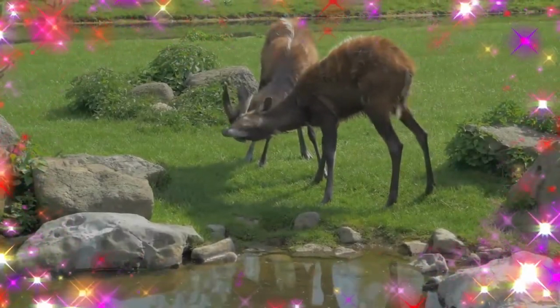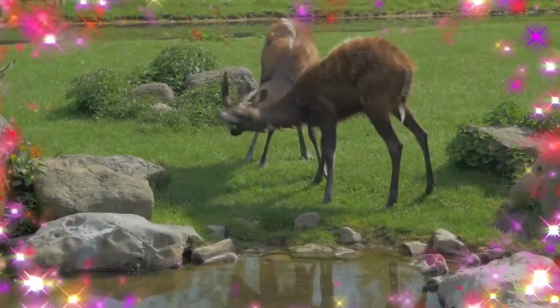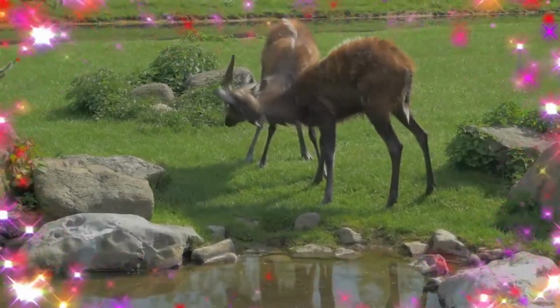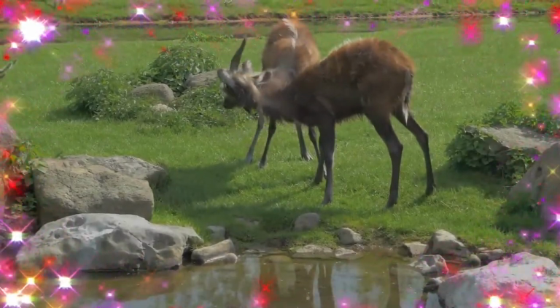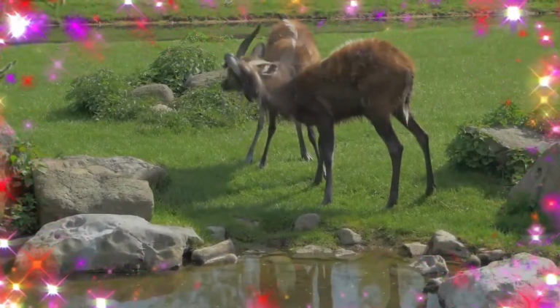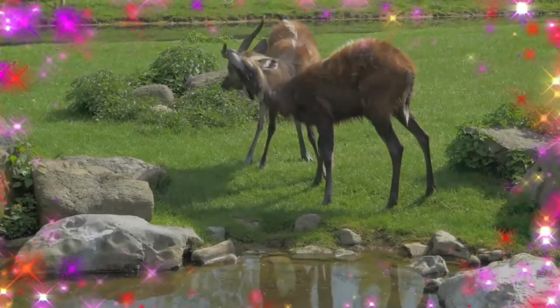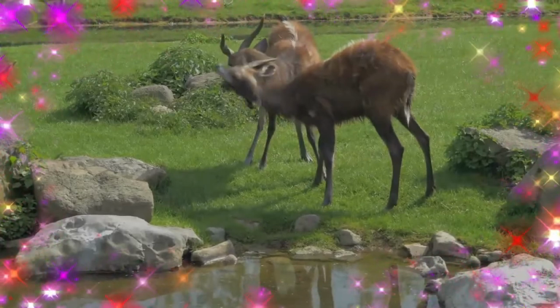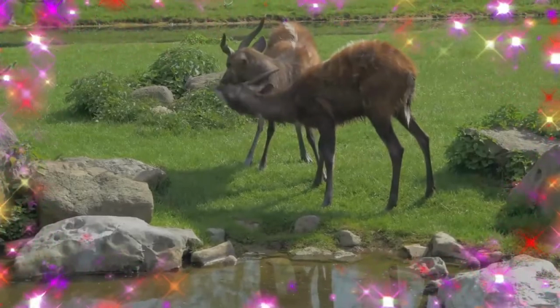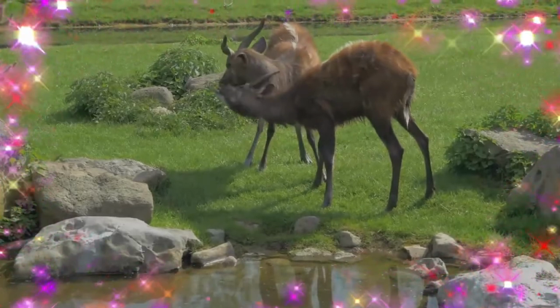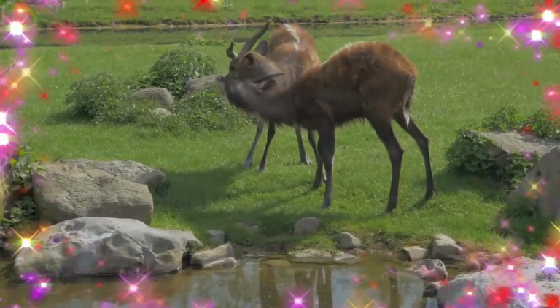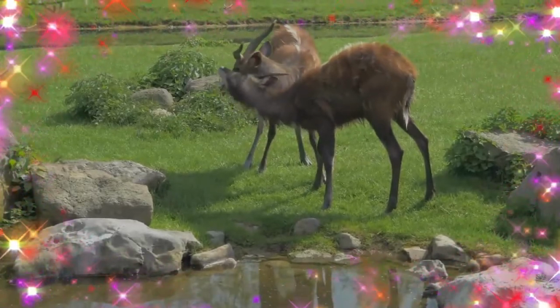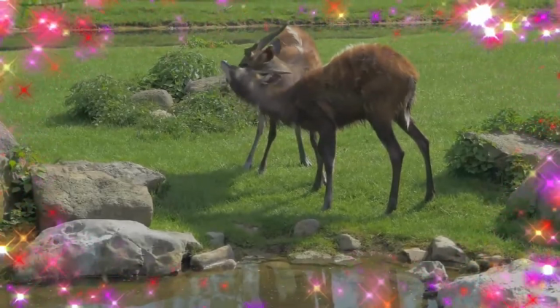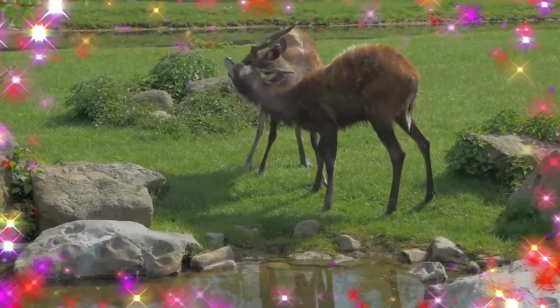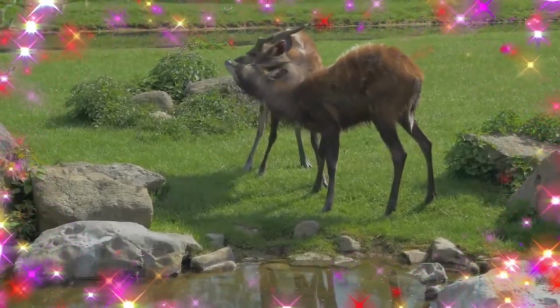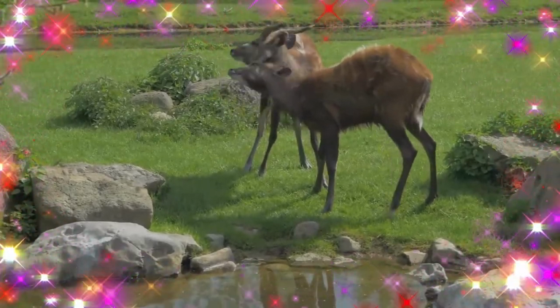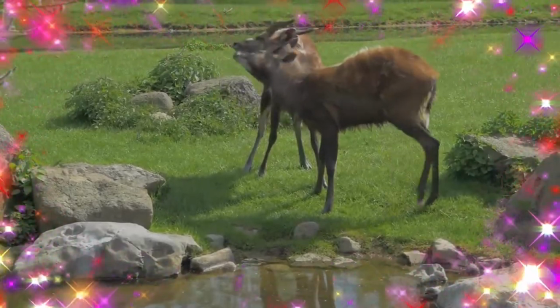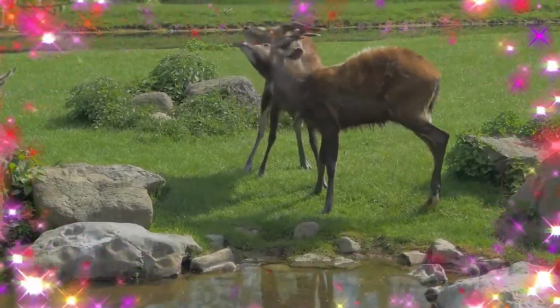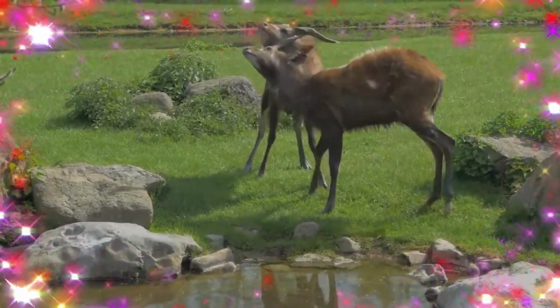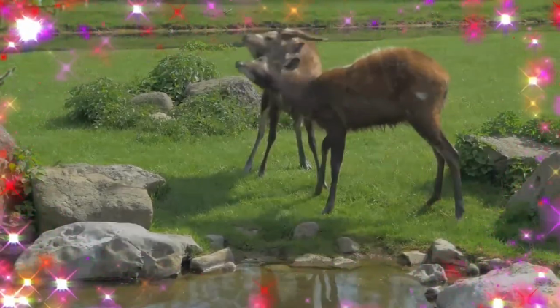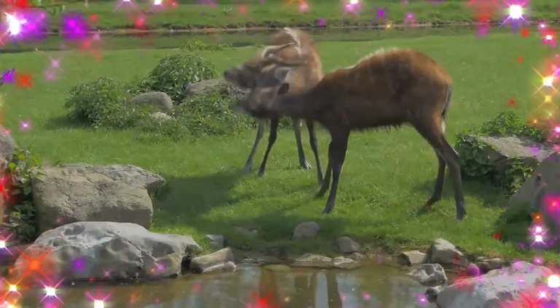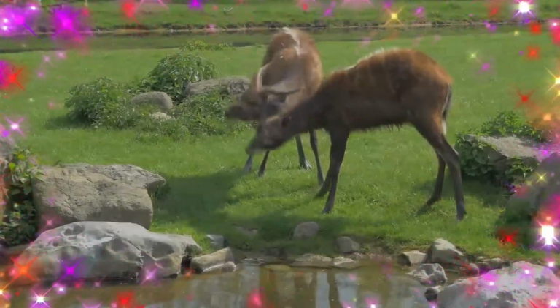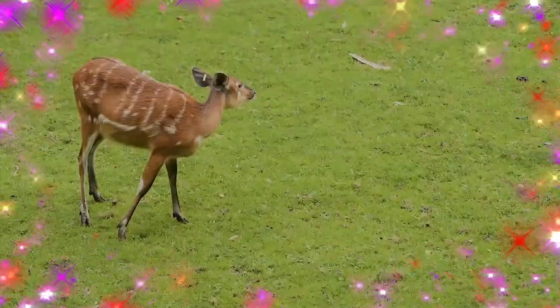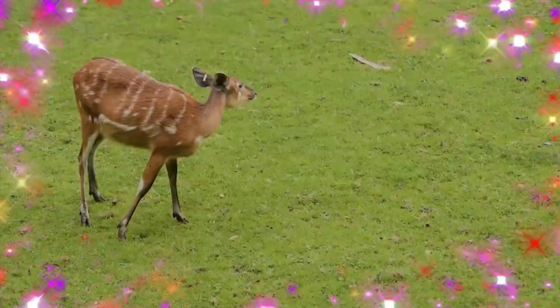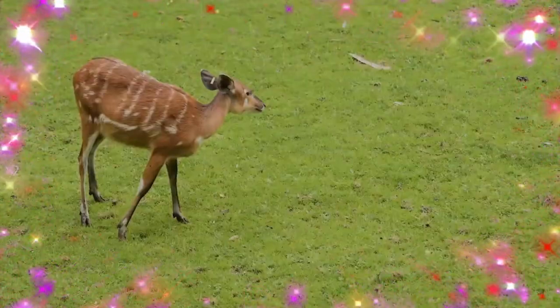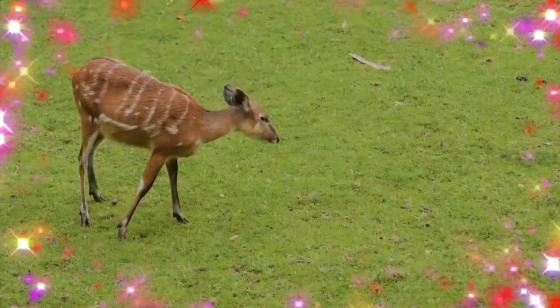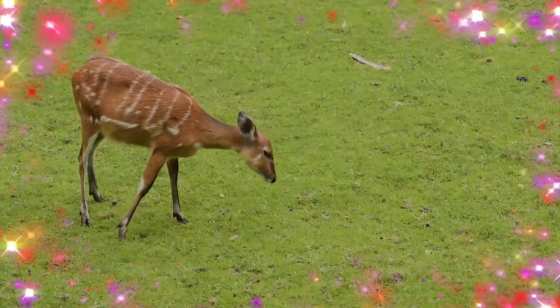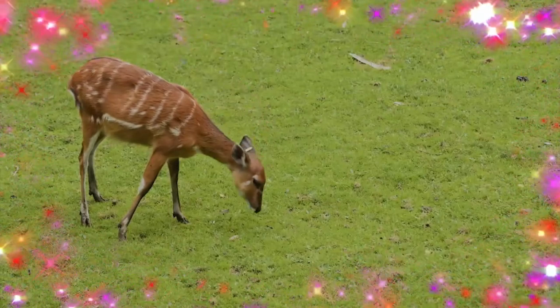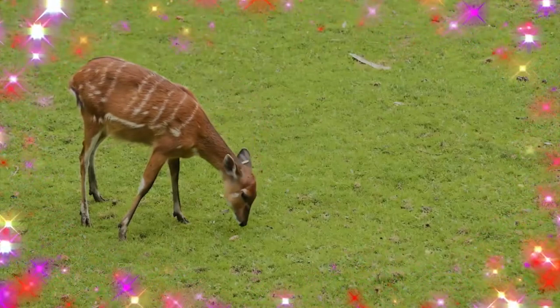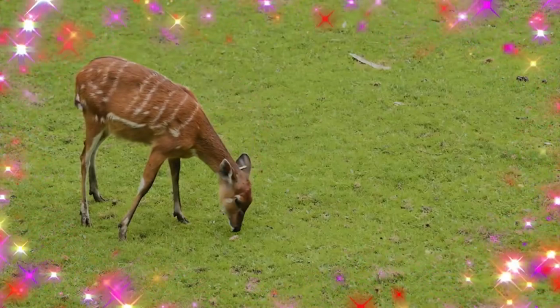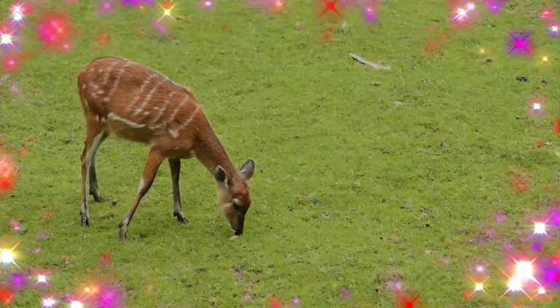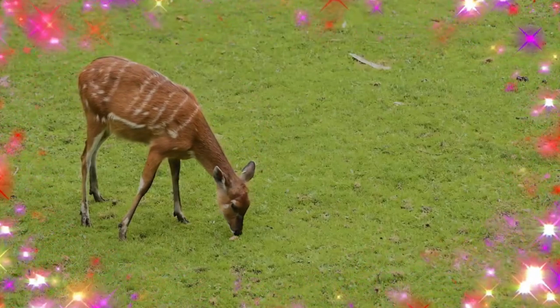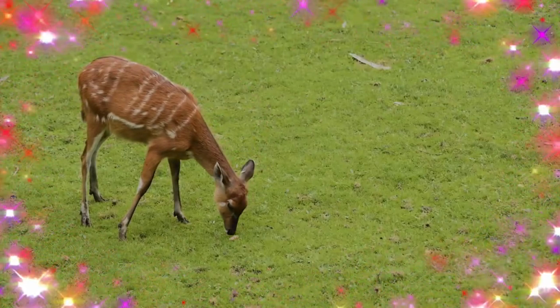Like the Gerenuk, the Sitatunga may stand on its hind legs to reach higher branches of trees, or even use its horns to pull down the branches.